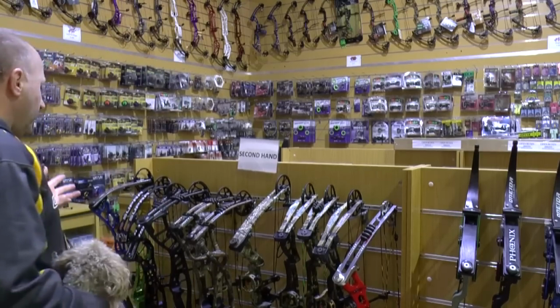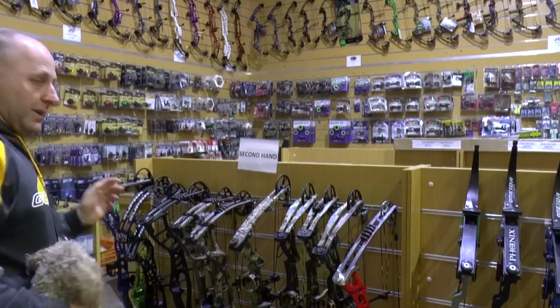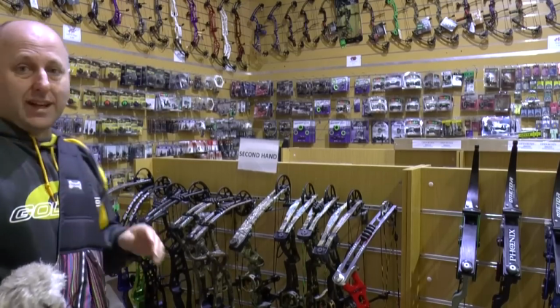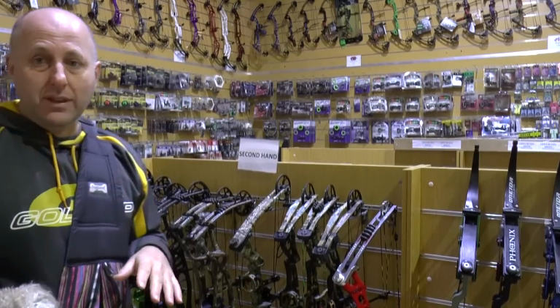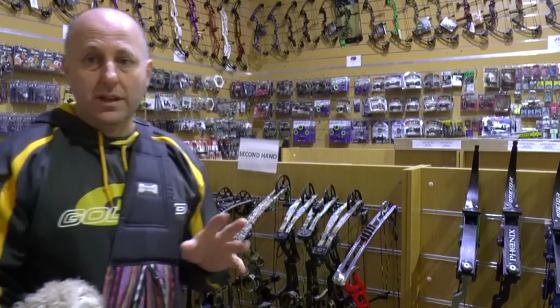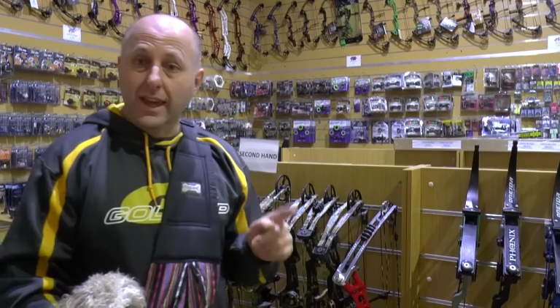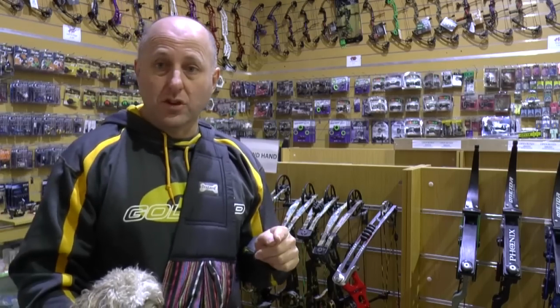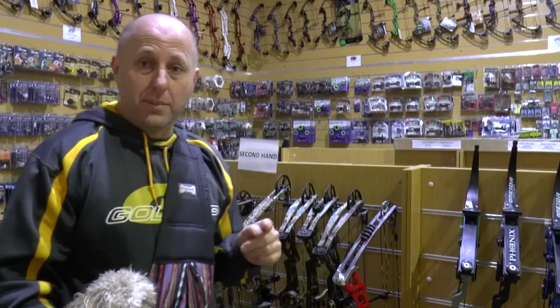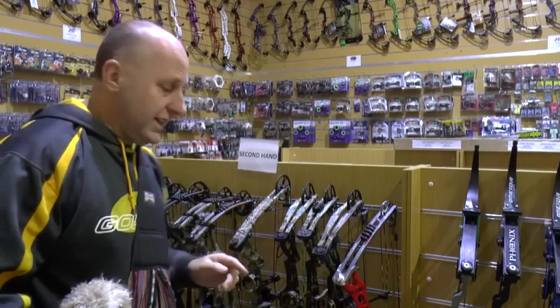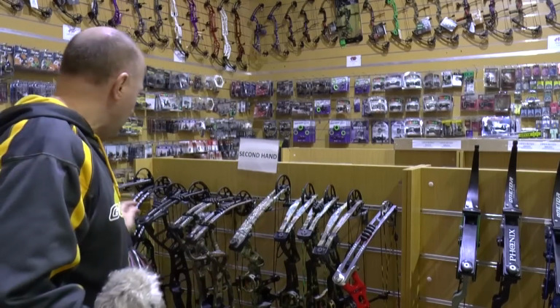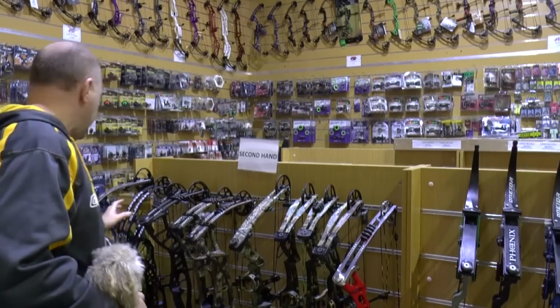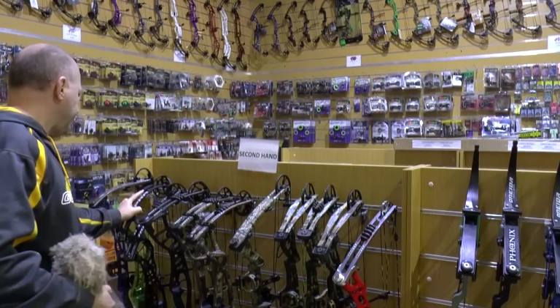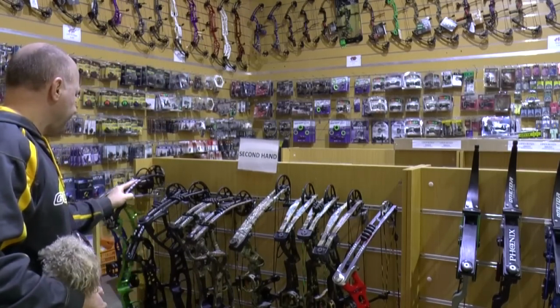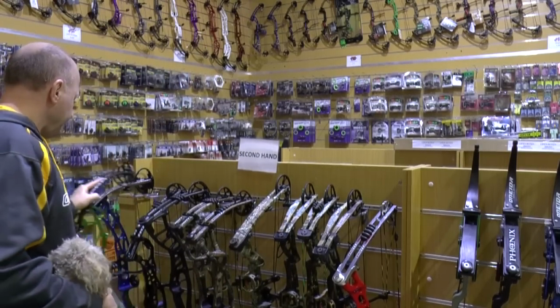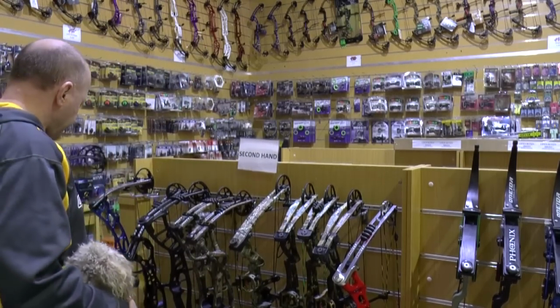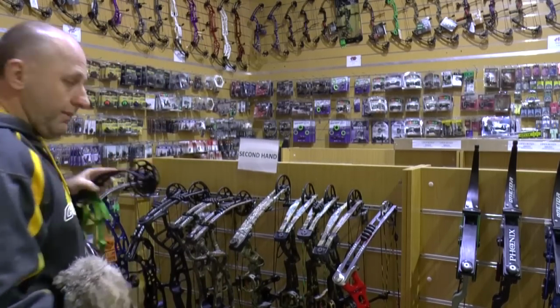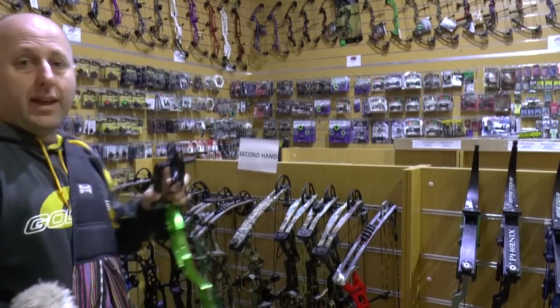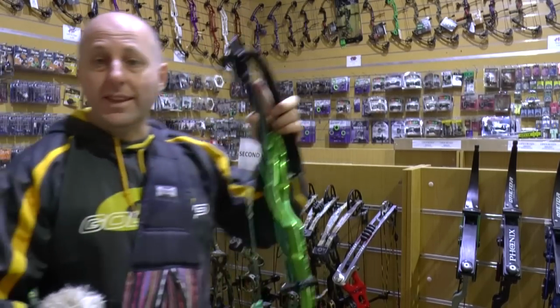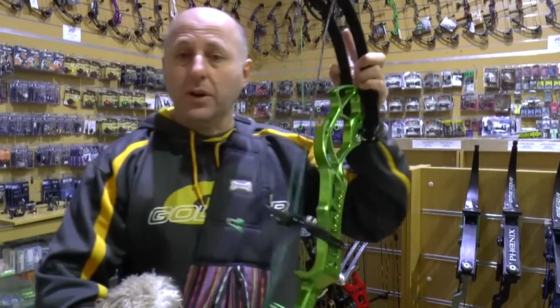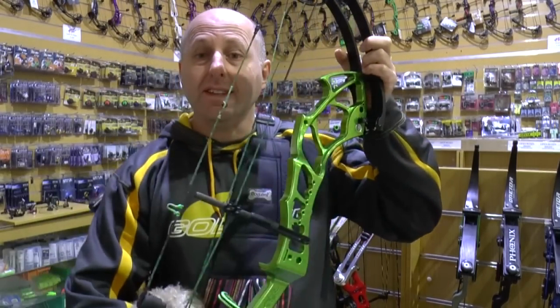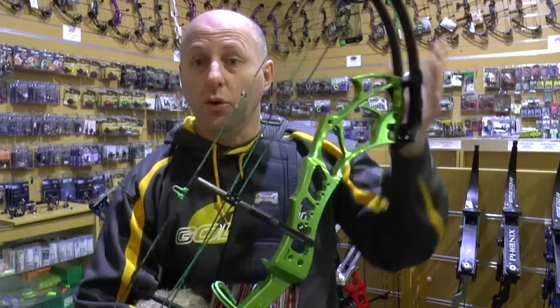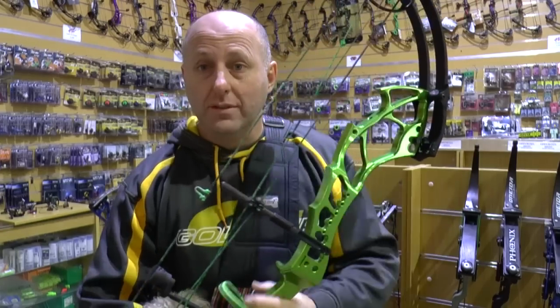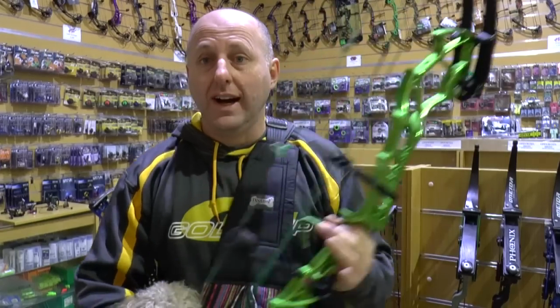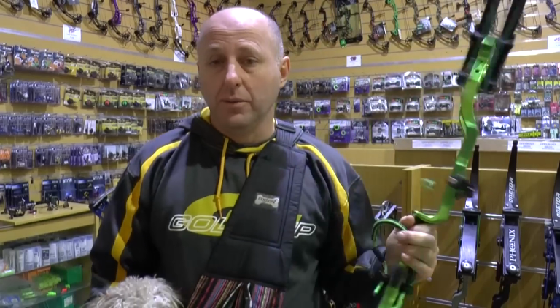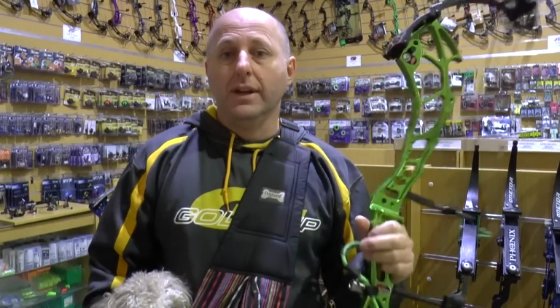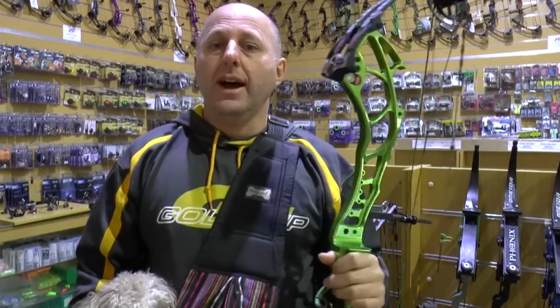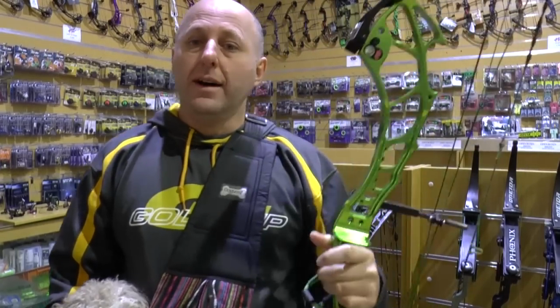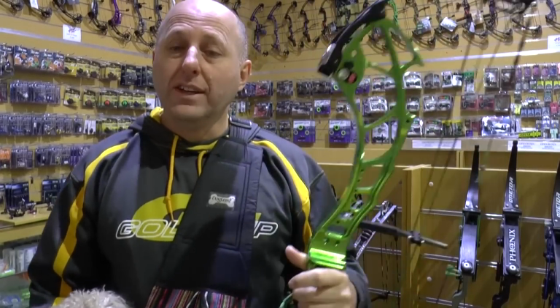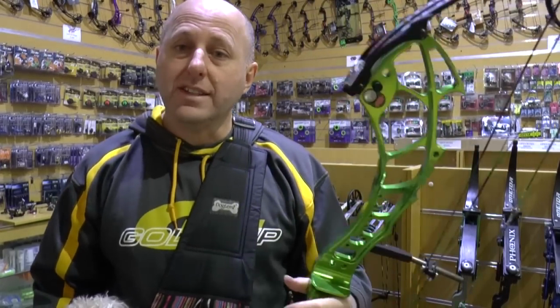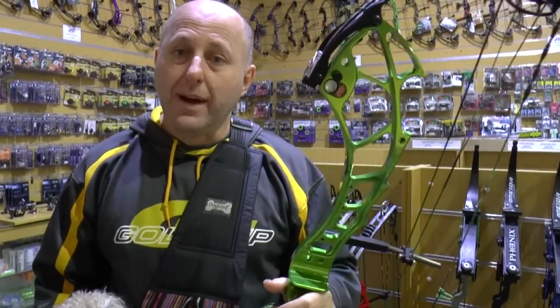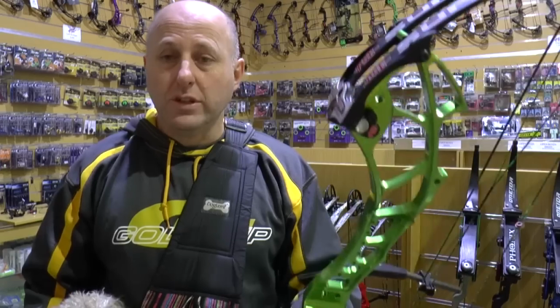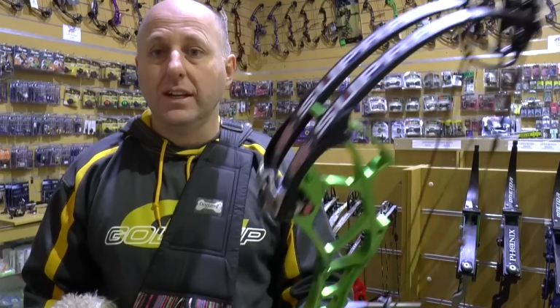The first bow I'm going to start with is a PSE Supra. This bow is an awesome target bow. Brand new they sell for about $1,400.